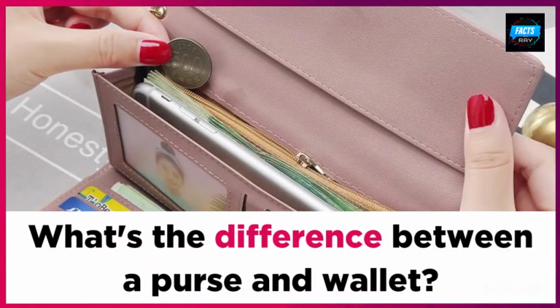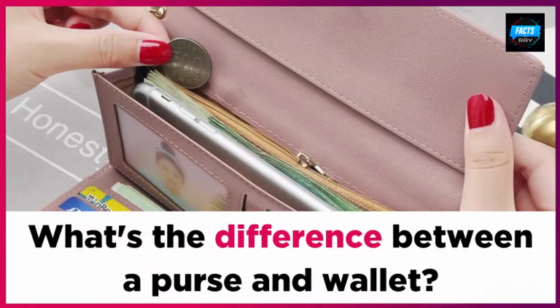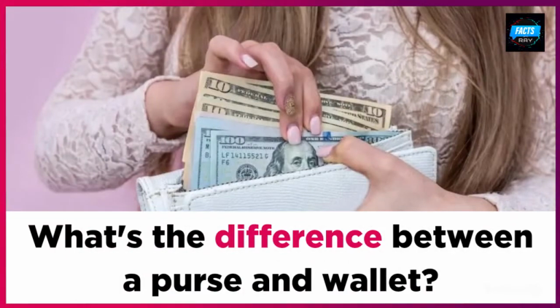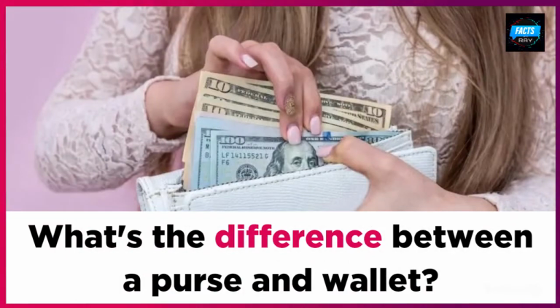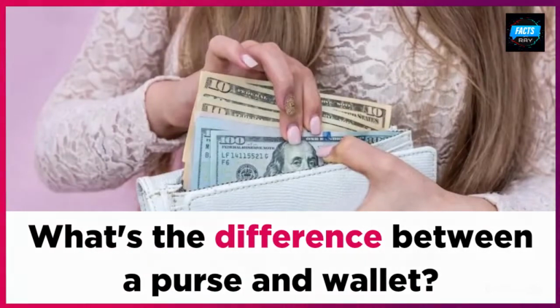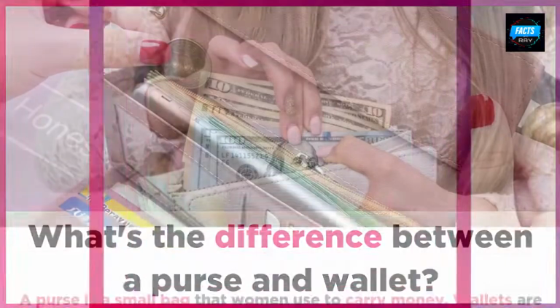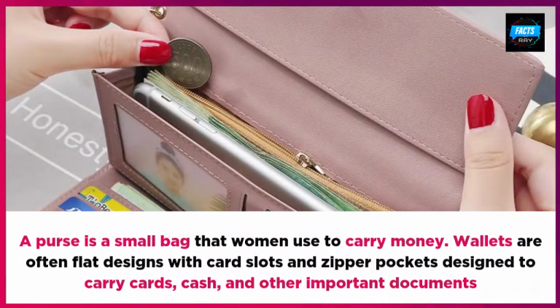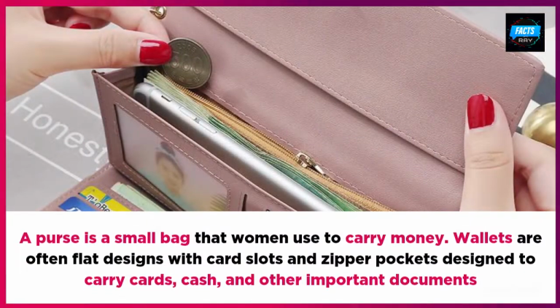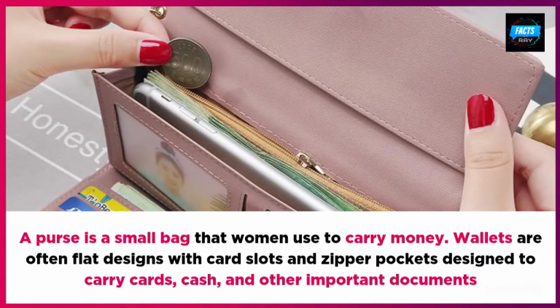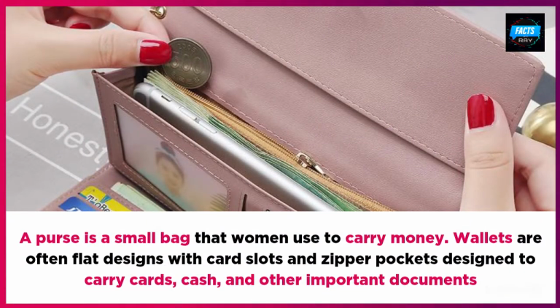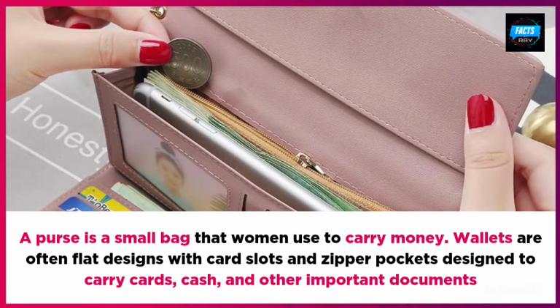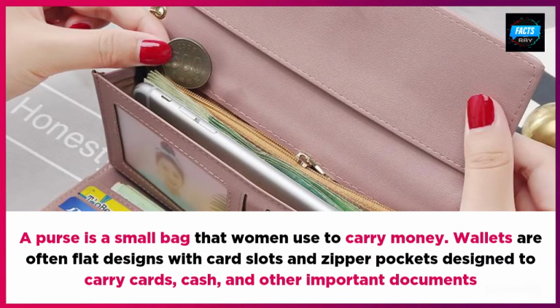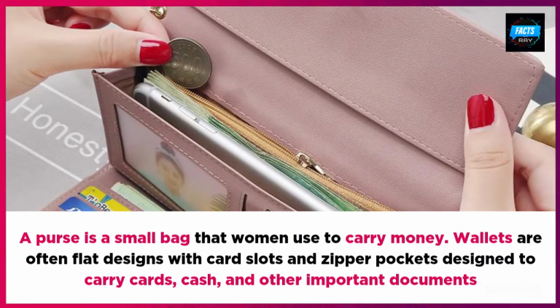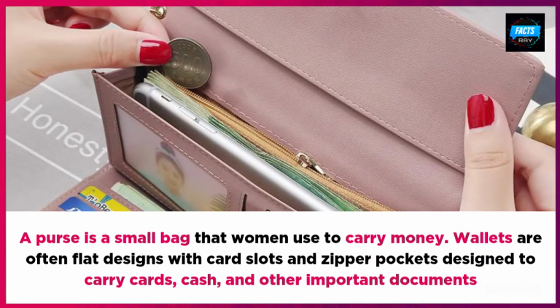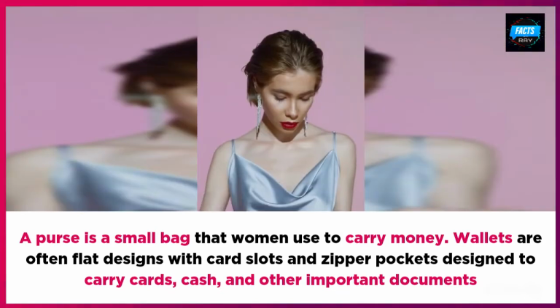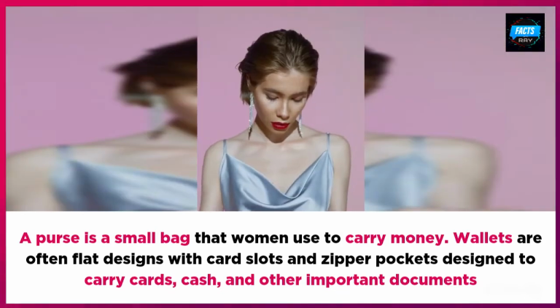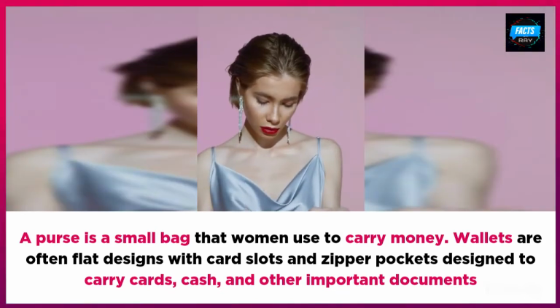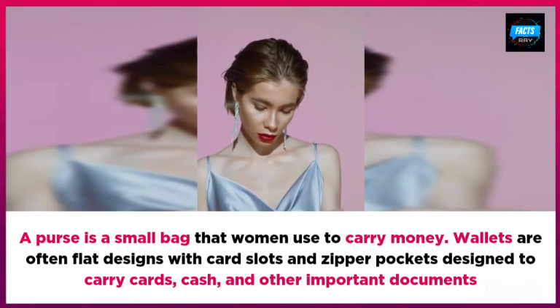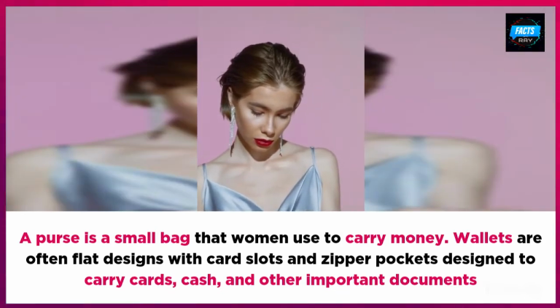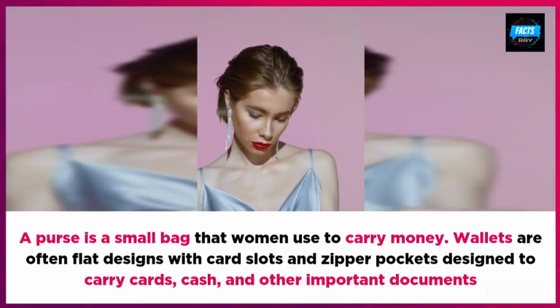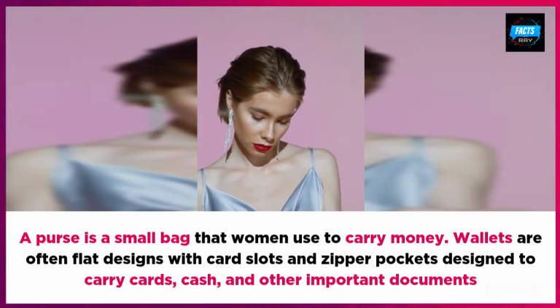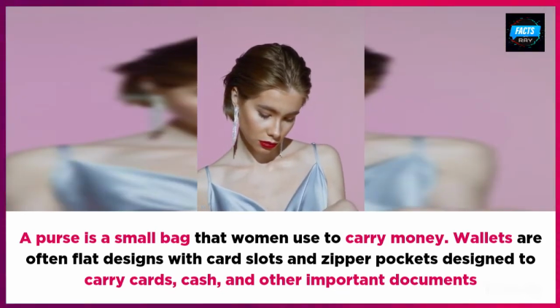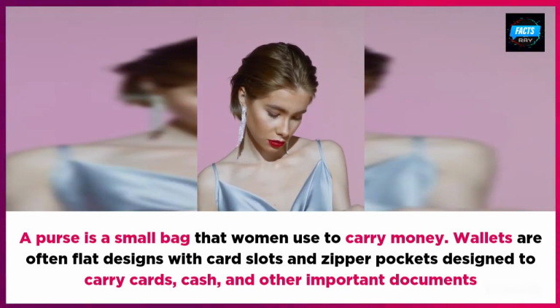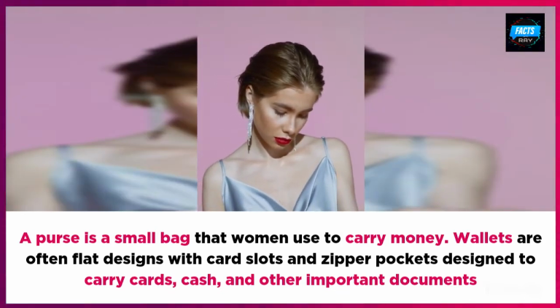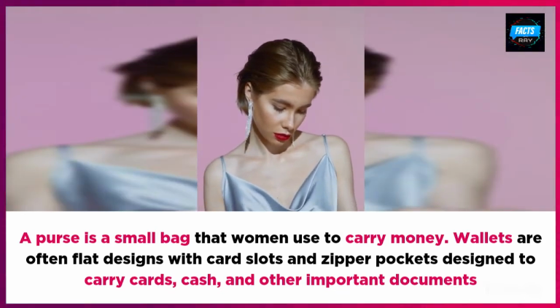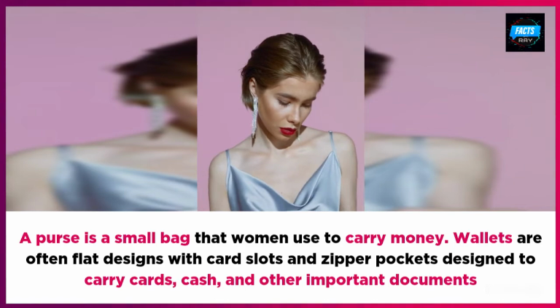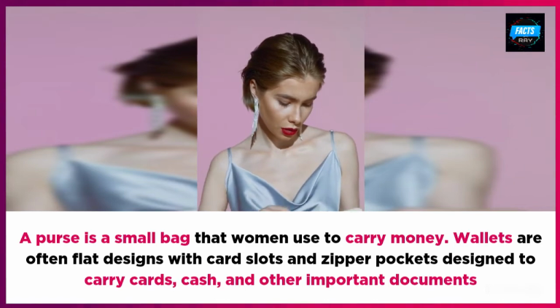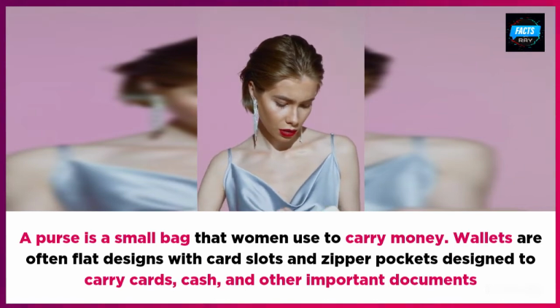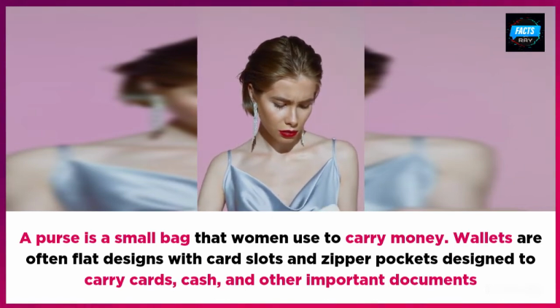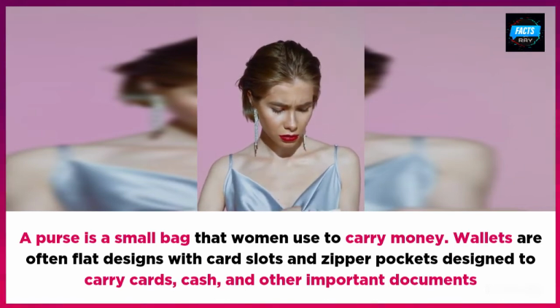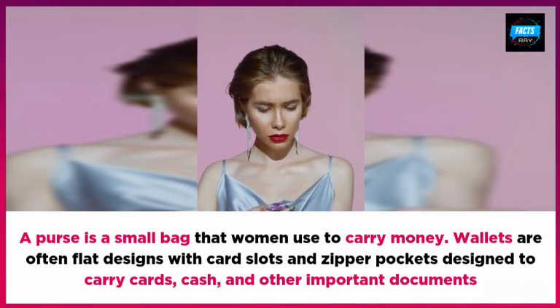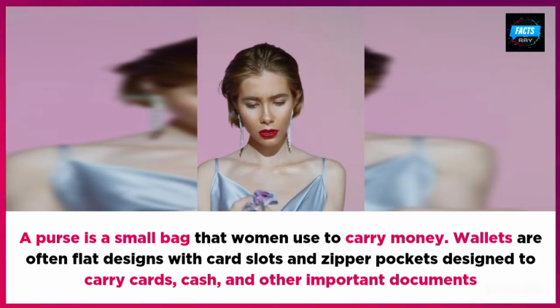What's the difference between a purse and wallet? A purse is a small bag that women use to carry money. Wallets are often flat designs with card slots and zipper pockets designed to carry cards, cash, and other important documents.